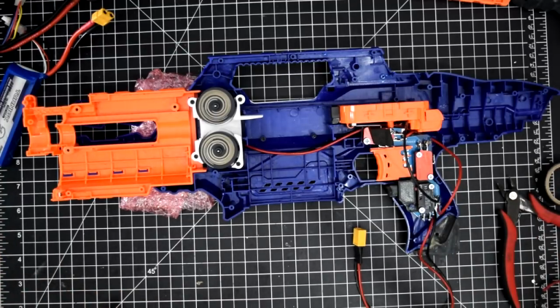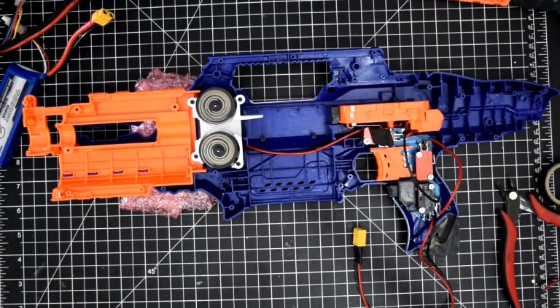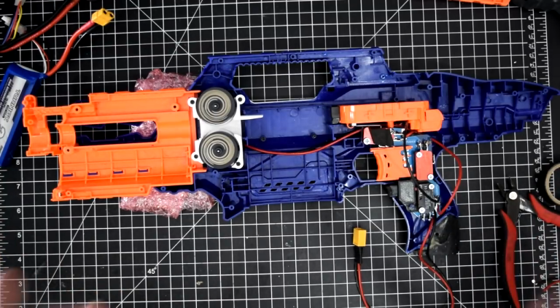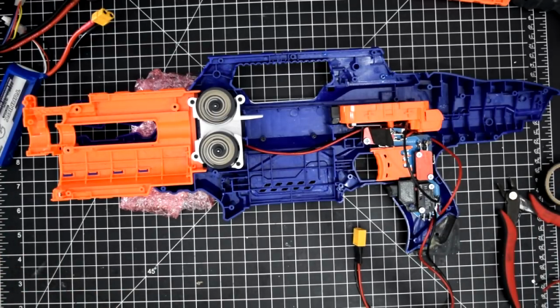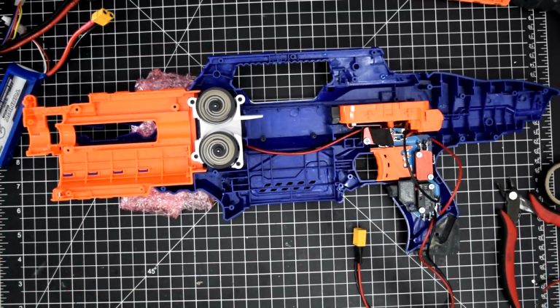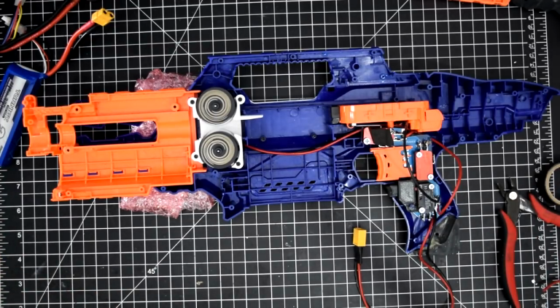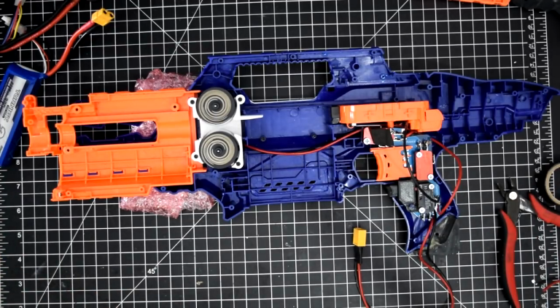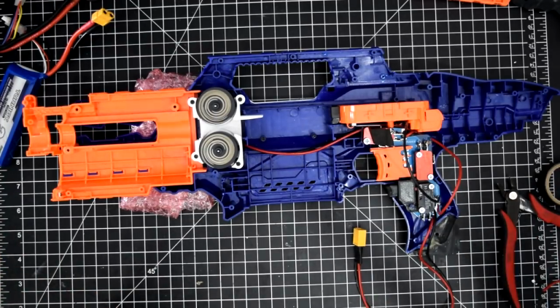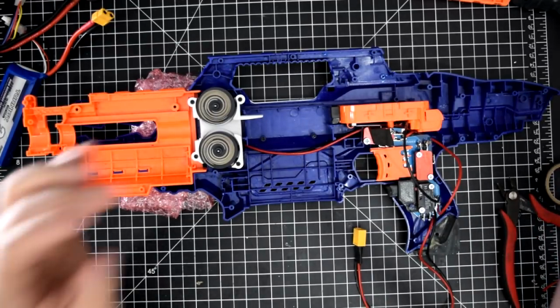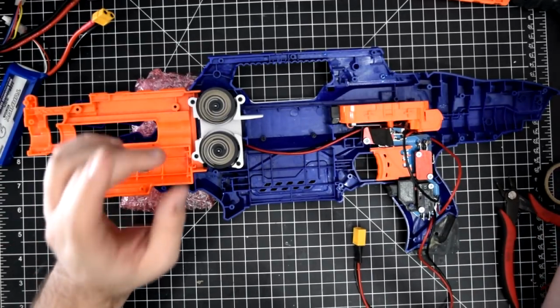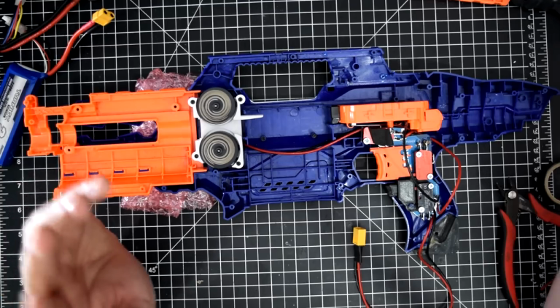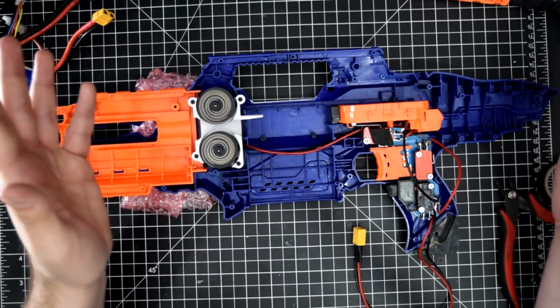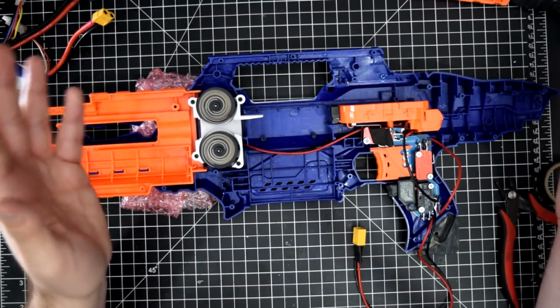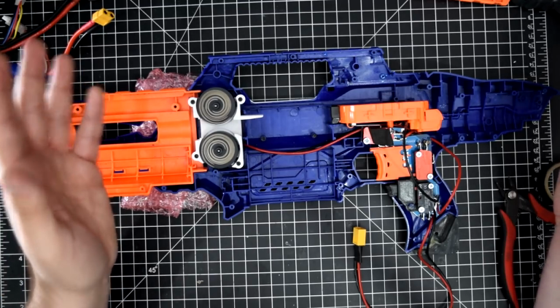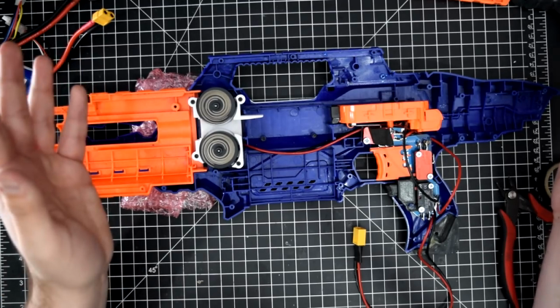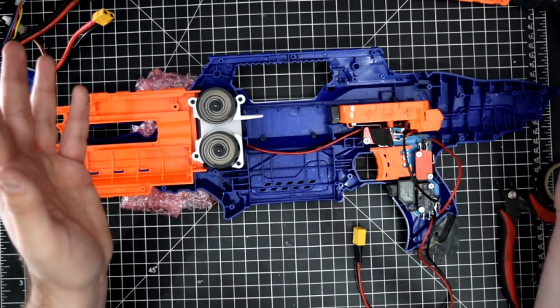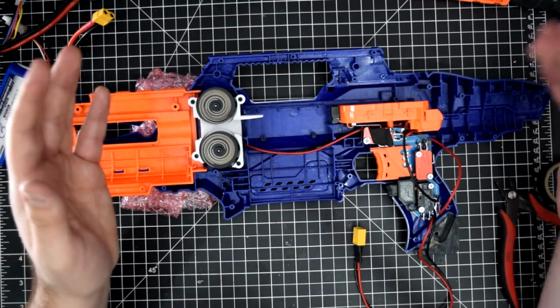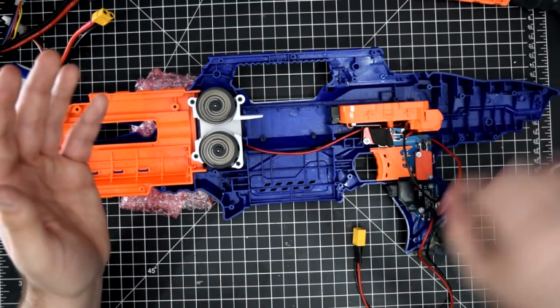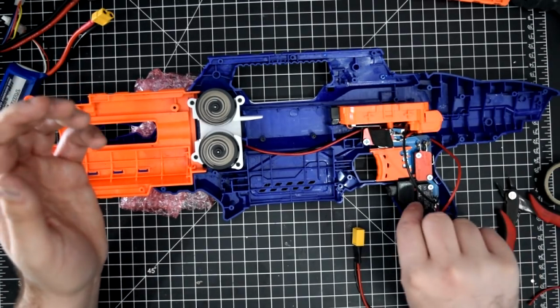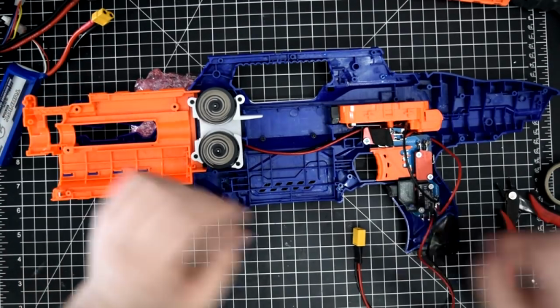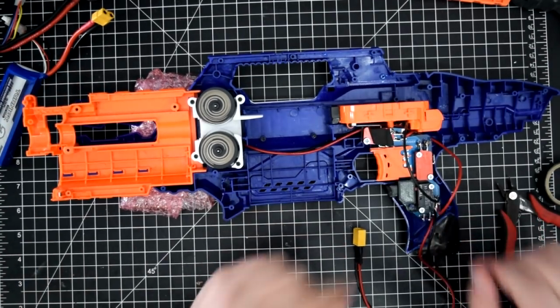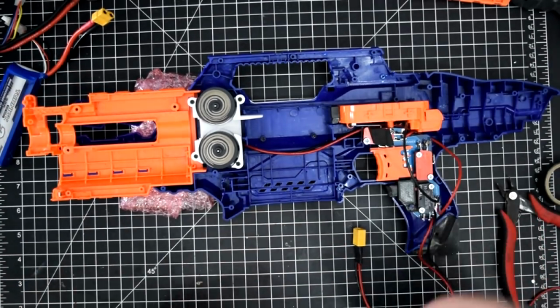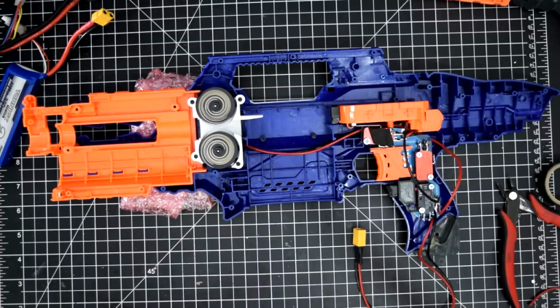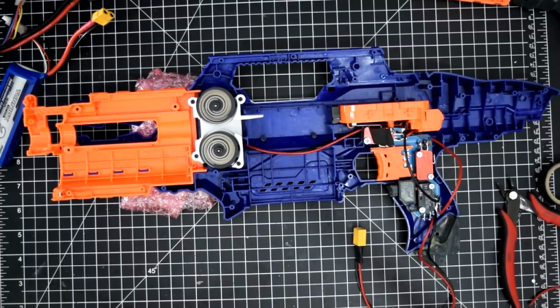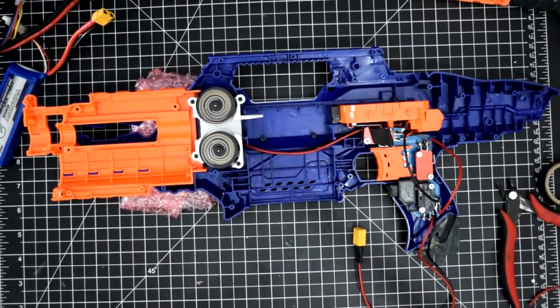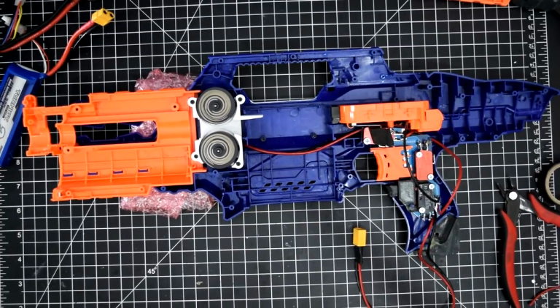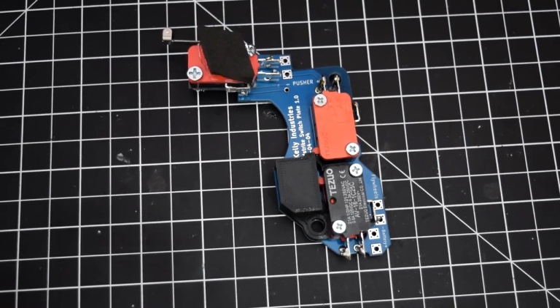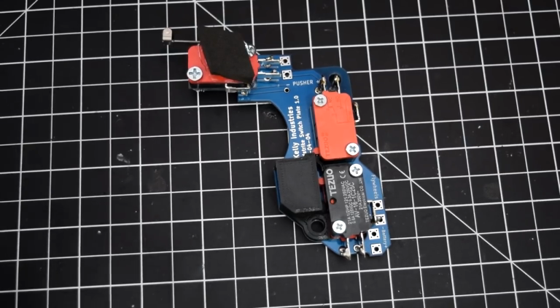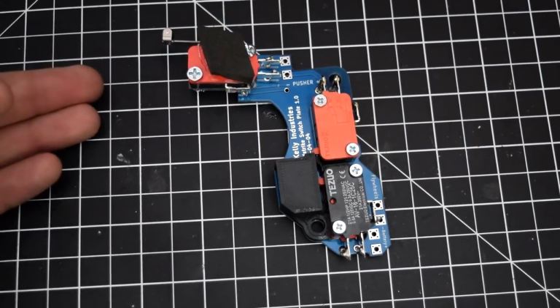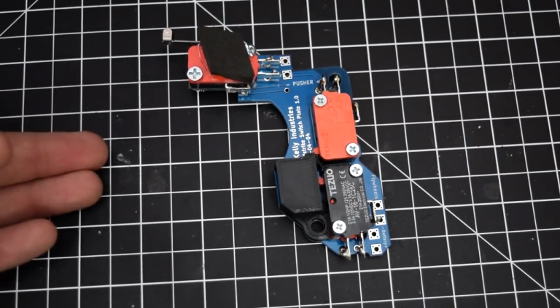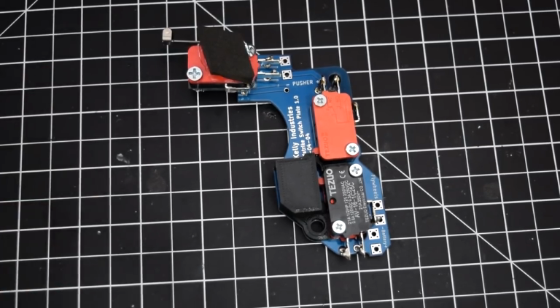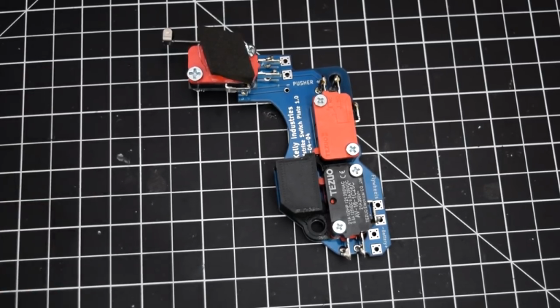It must have been over 10 DPS like I thought. But that is basically the PCB and everything it does overall. Now let me go over the pros, cons, and price.